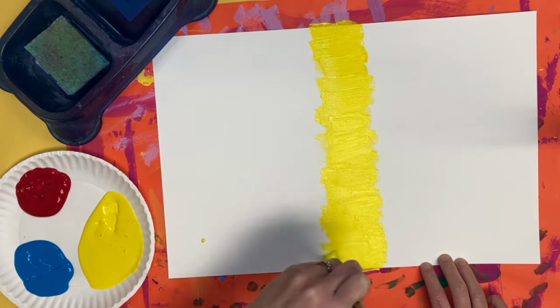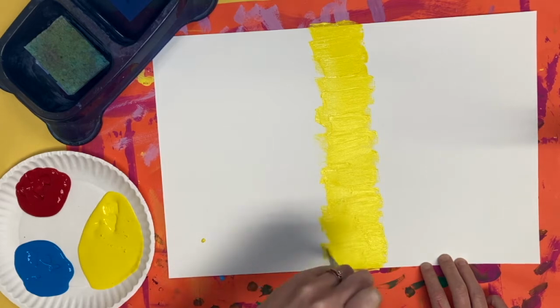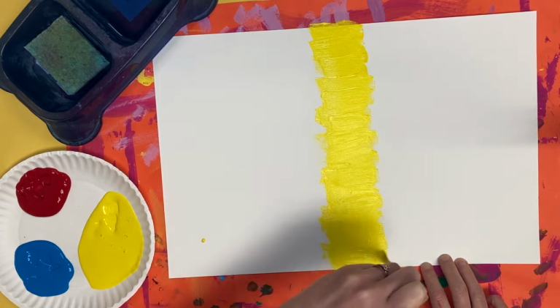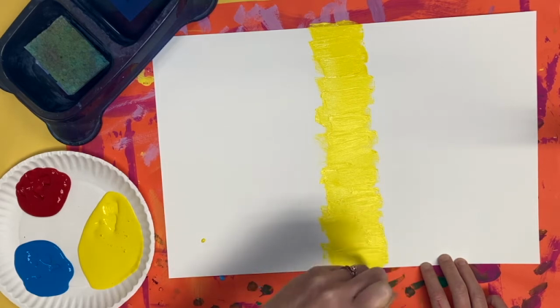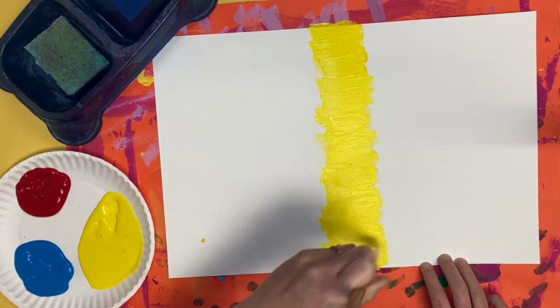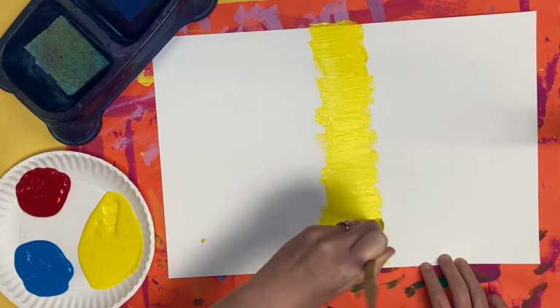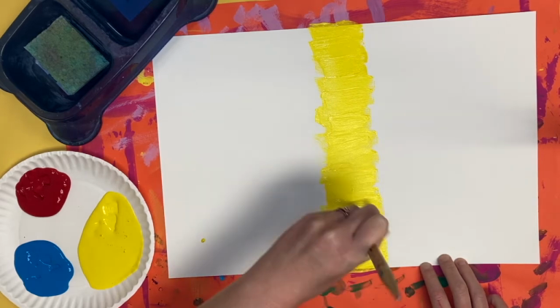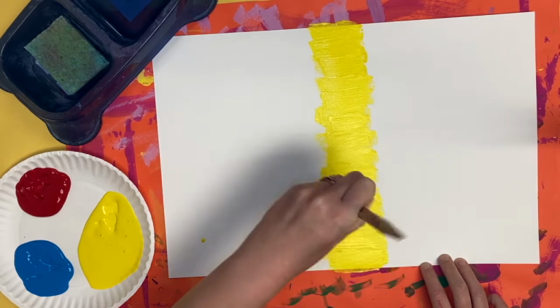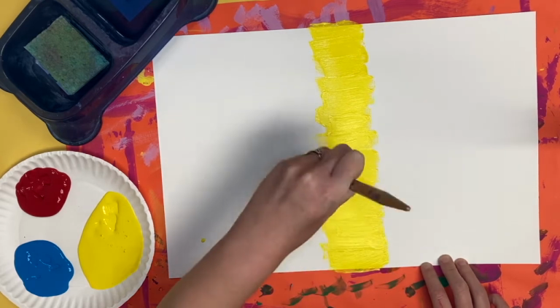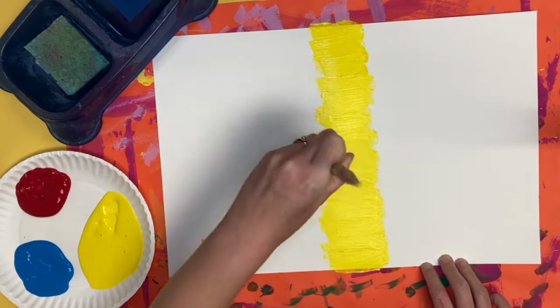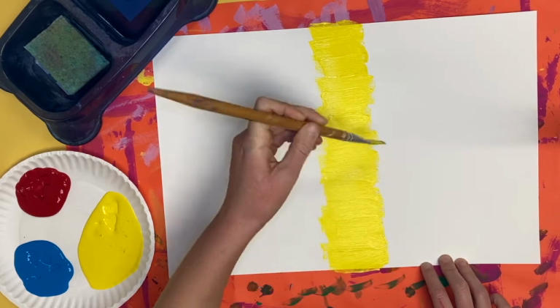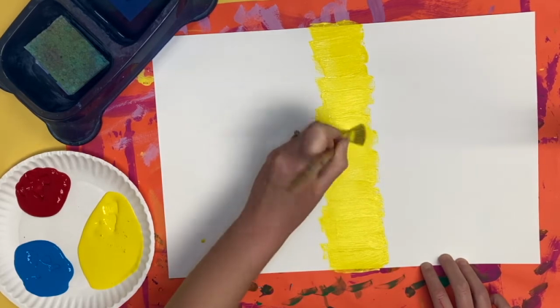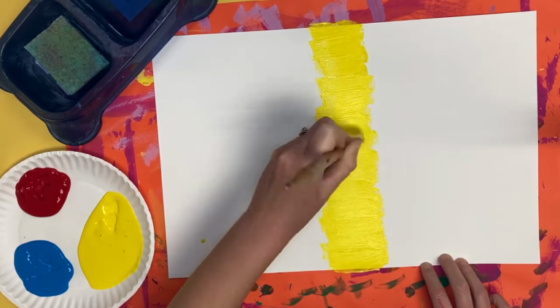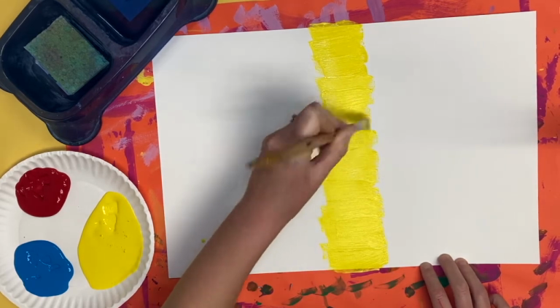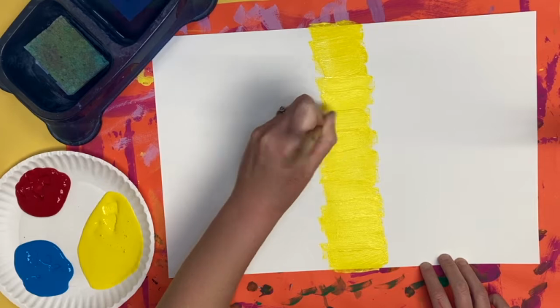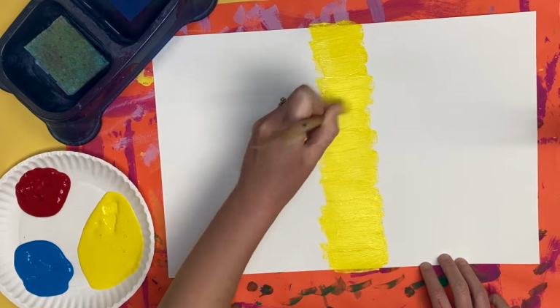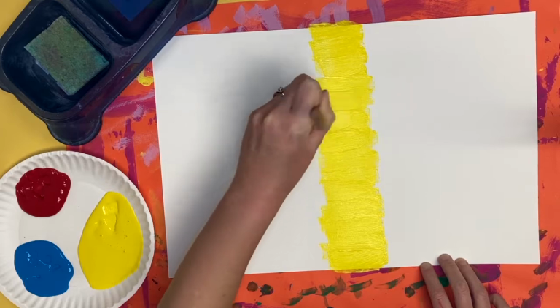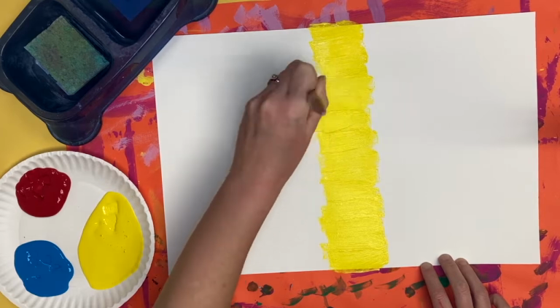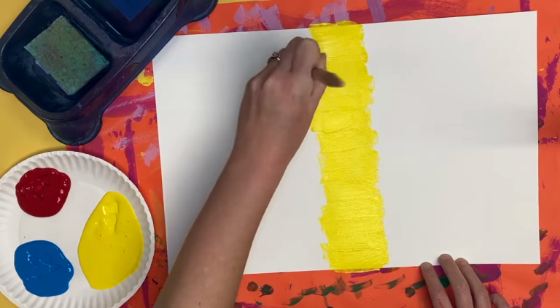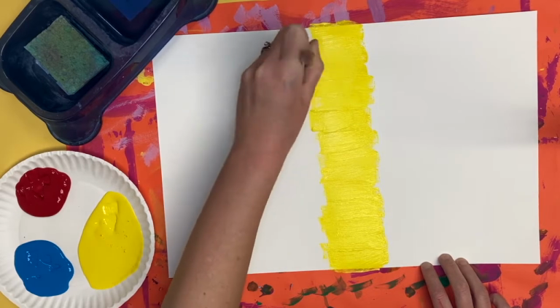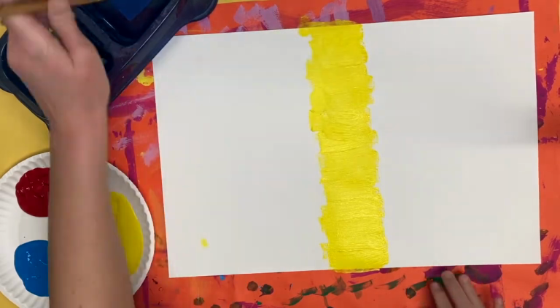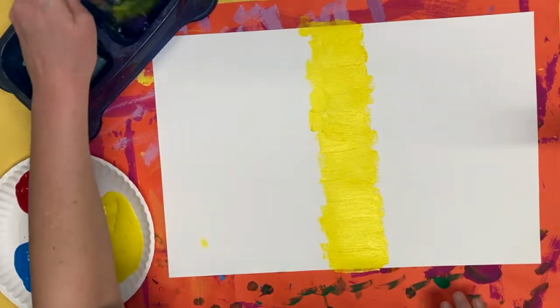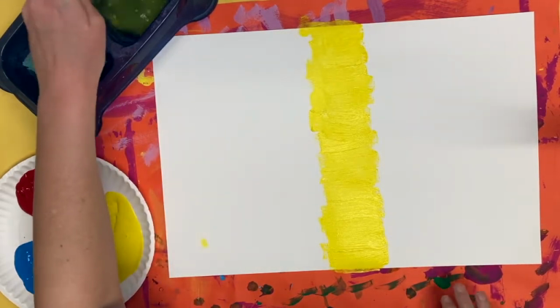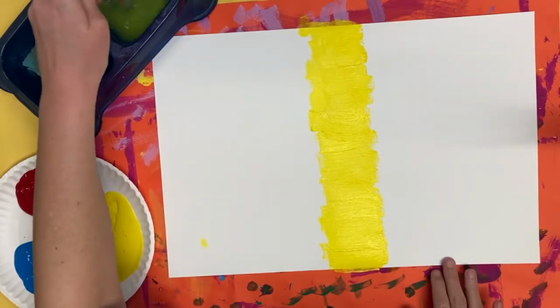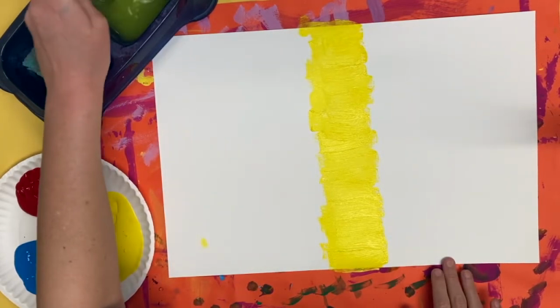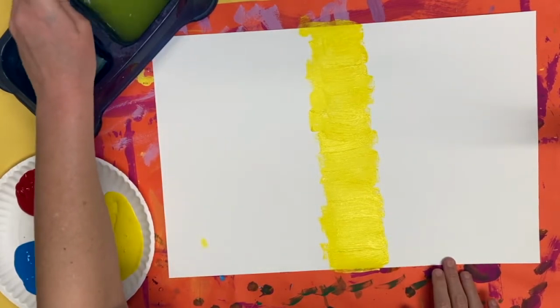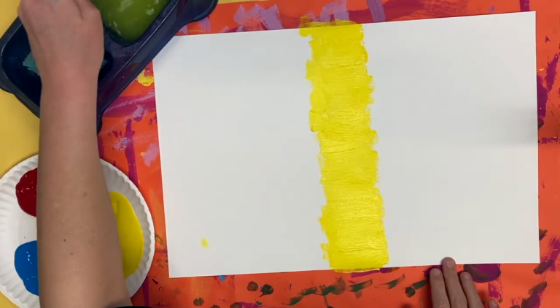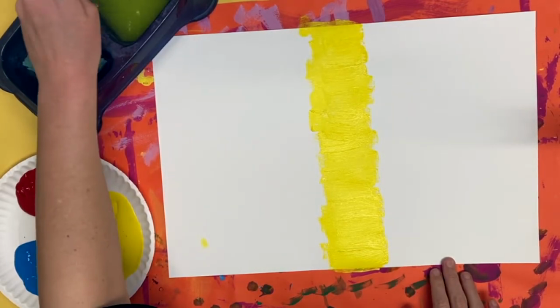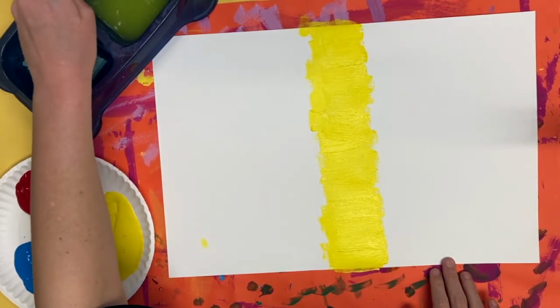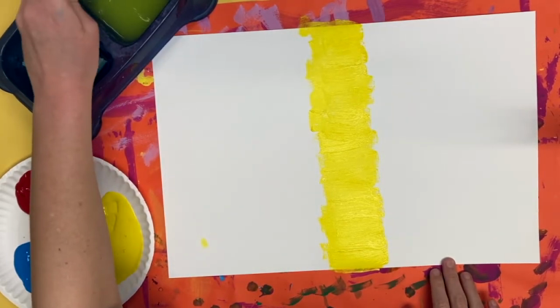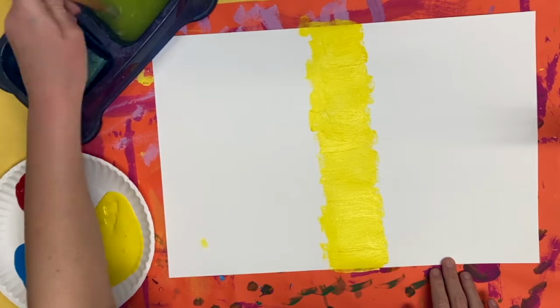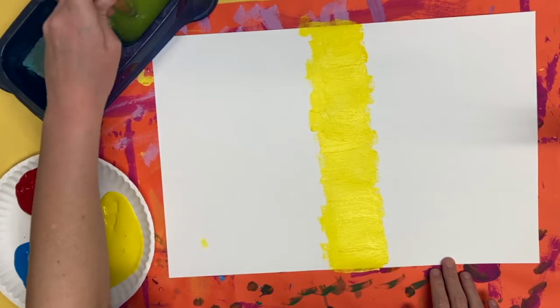We are creating a macaw rainbow bird and we are going to be painting our three primary colors today. I'm going to start with yellow in the middle.